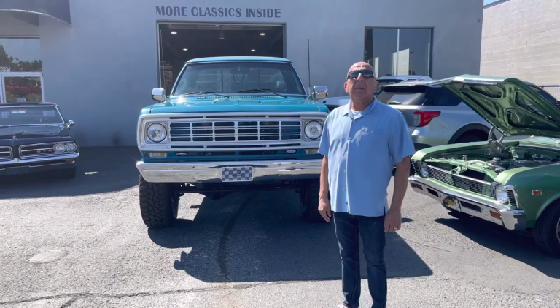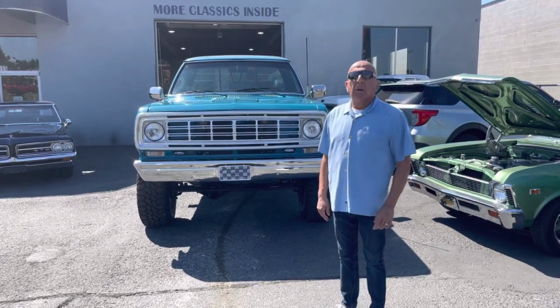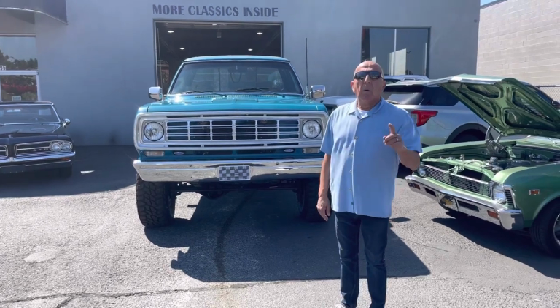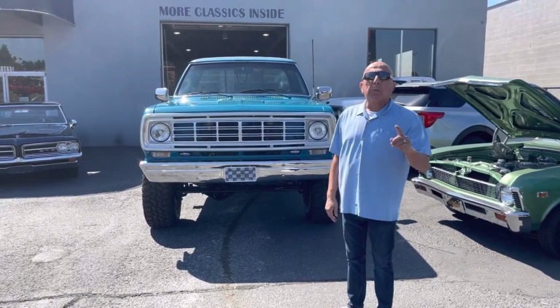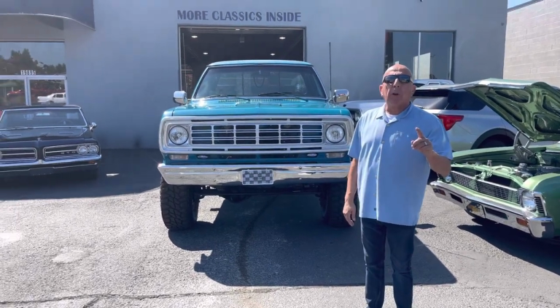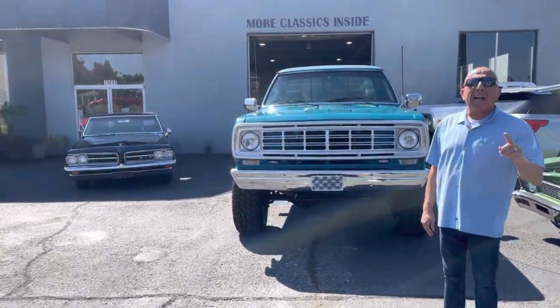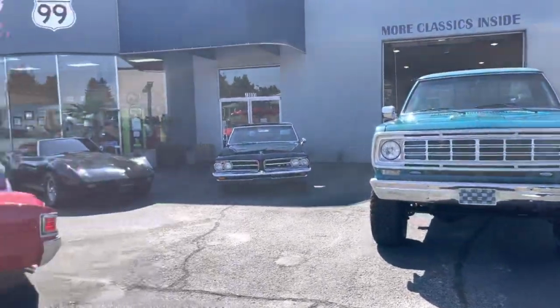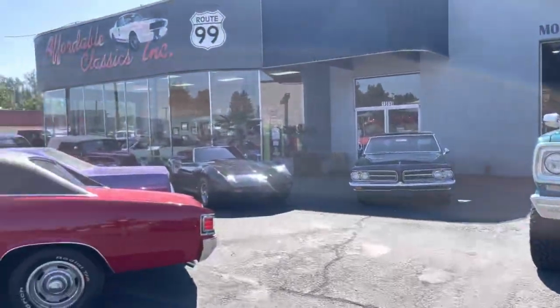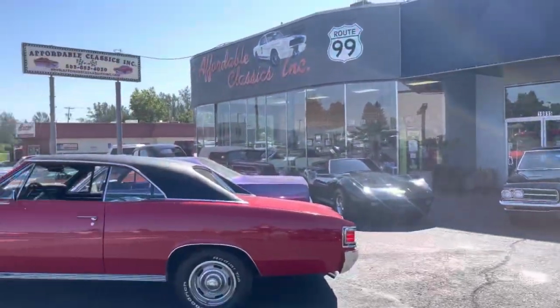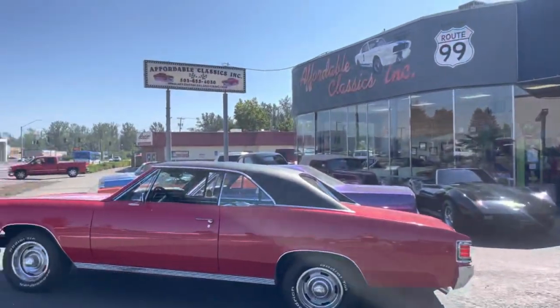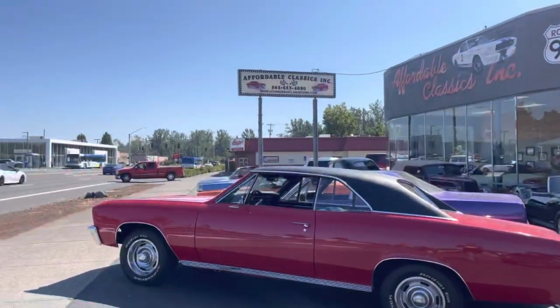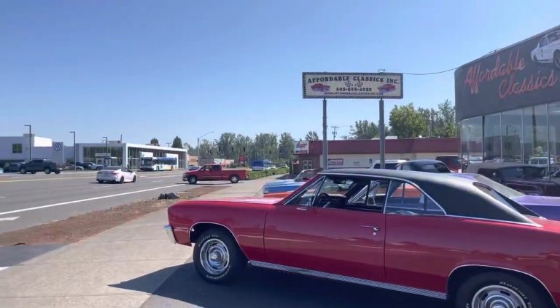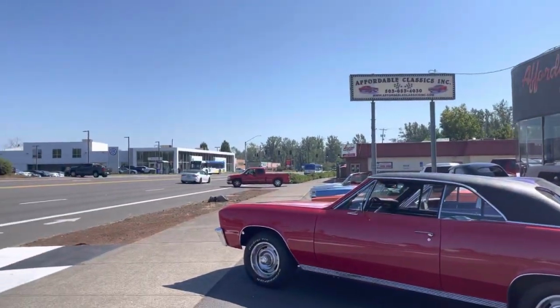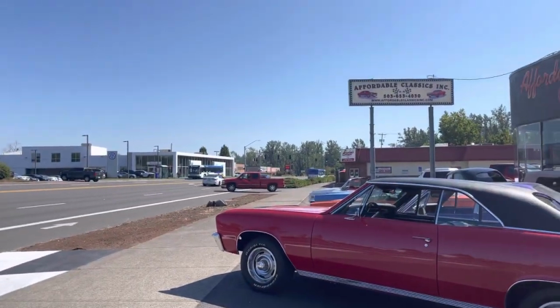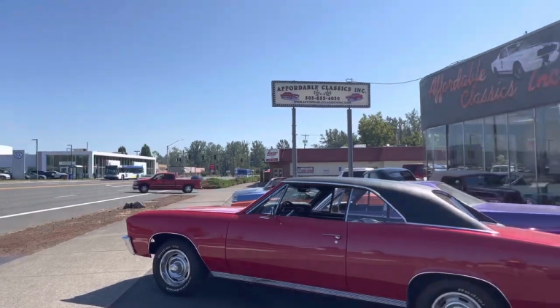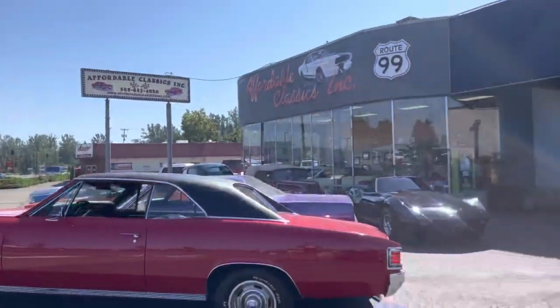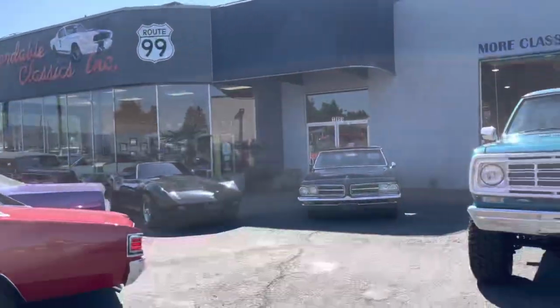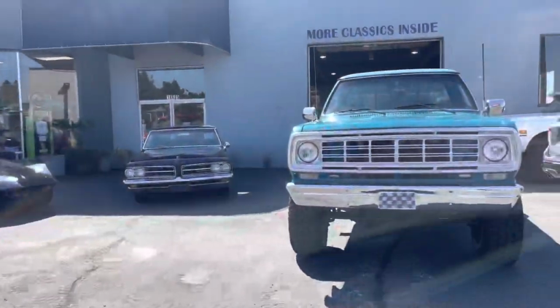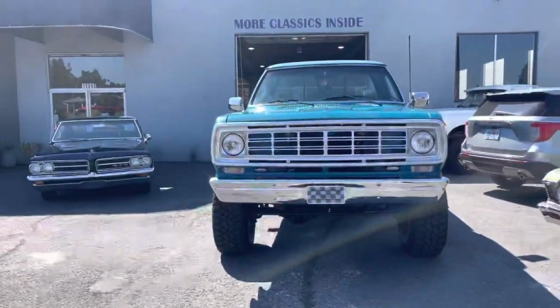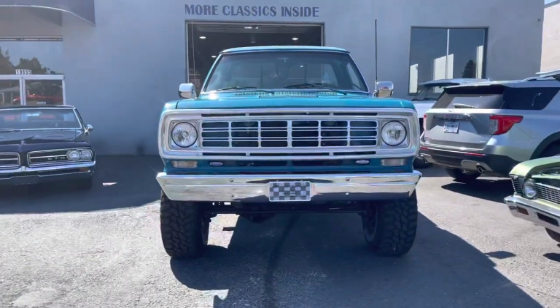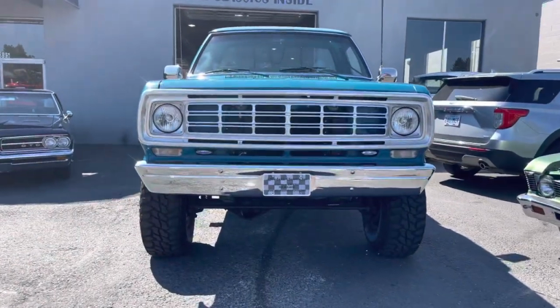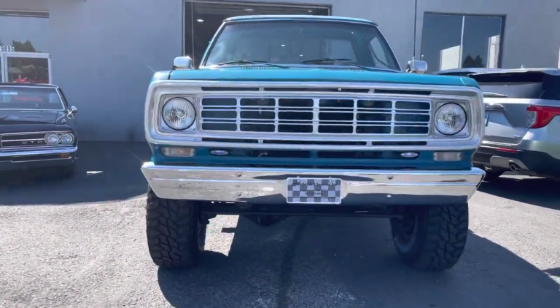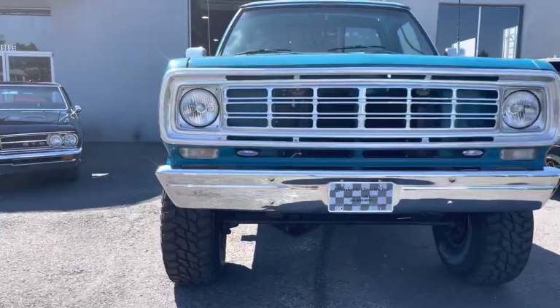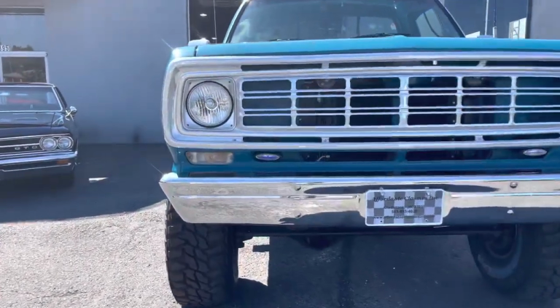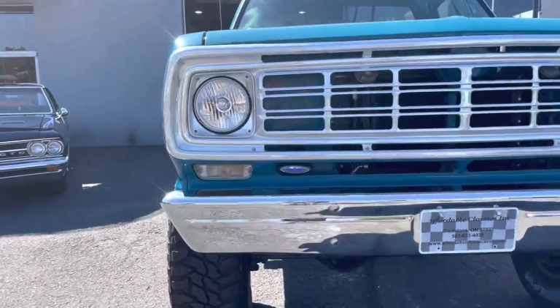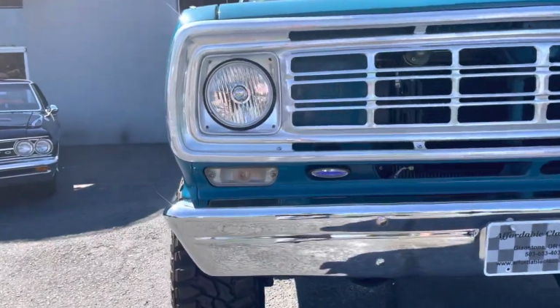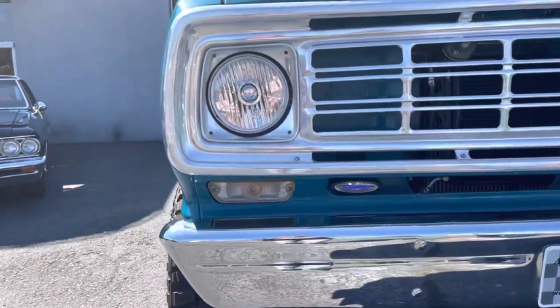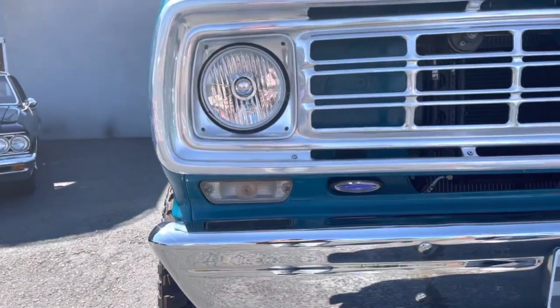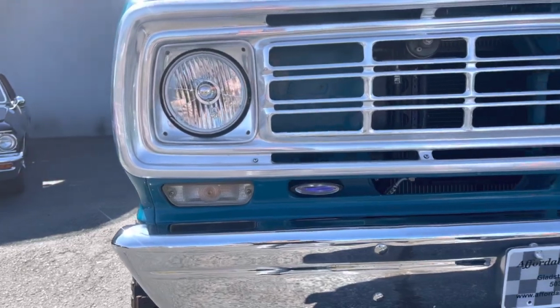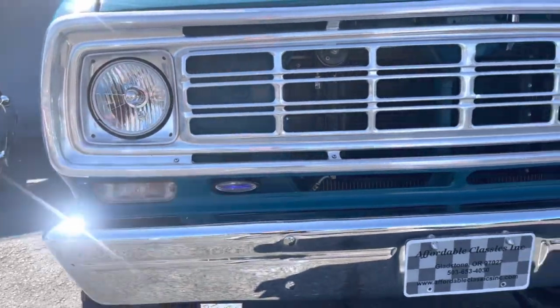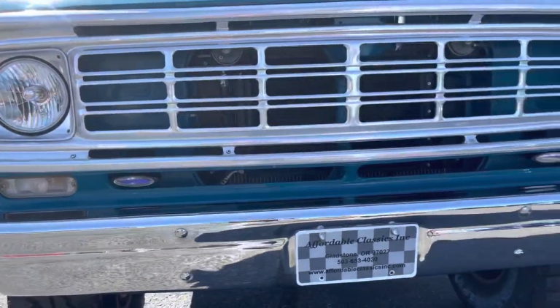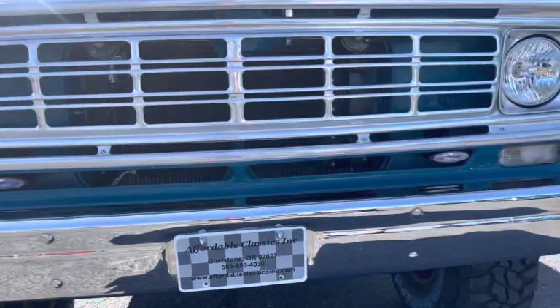Welcome to Affordable Classics. Look at this beautiful day, beautiful cars, and a beautiful truck — a 1976 Dodge Power Wagon.